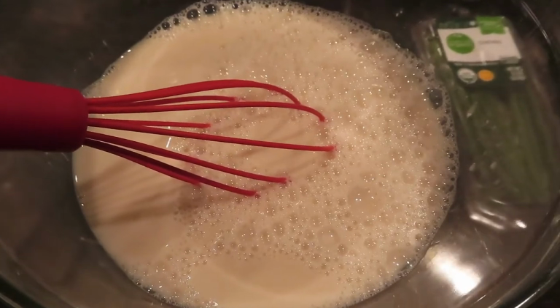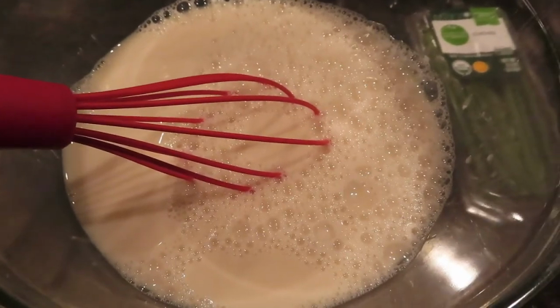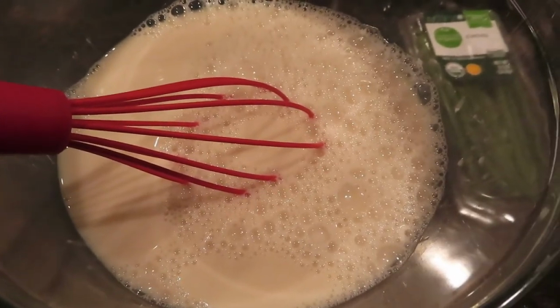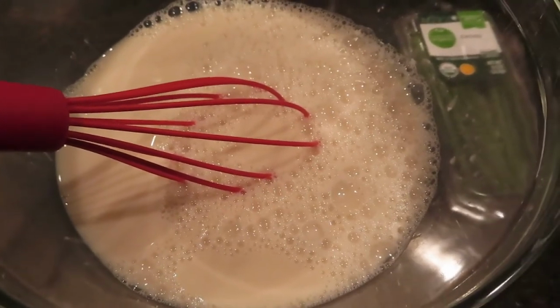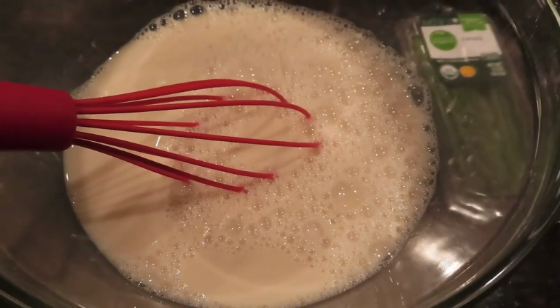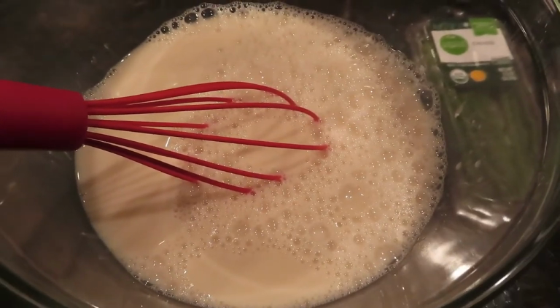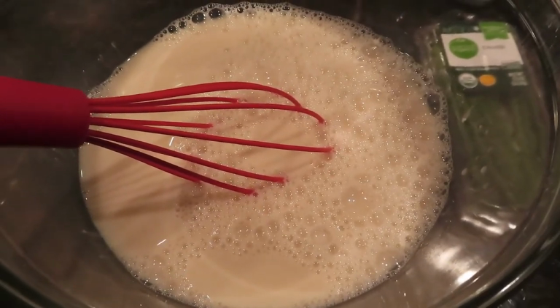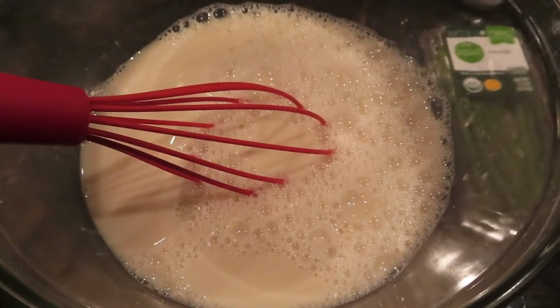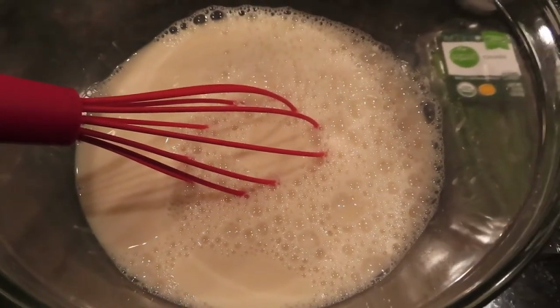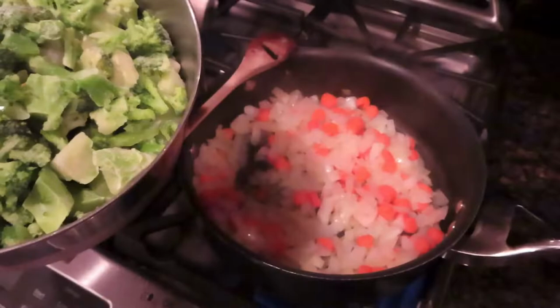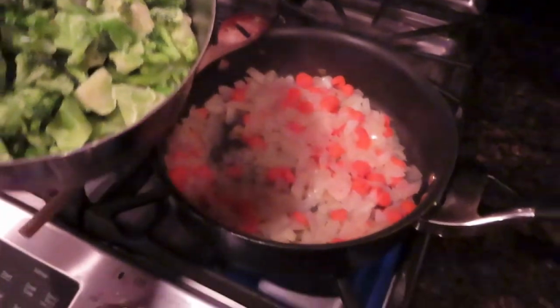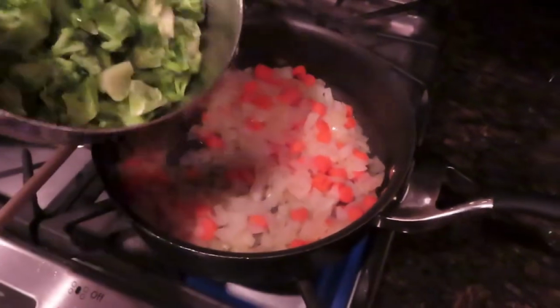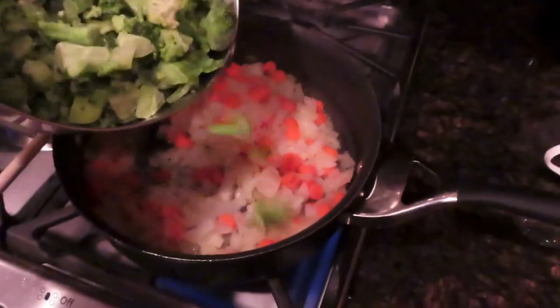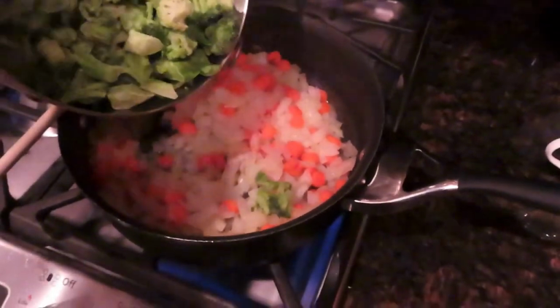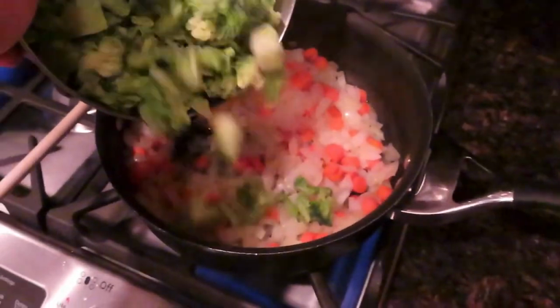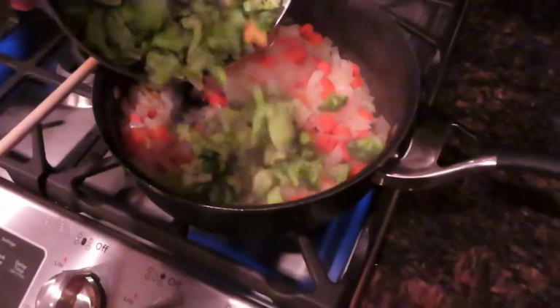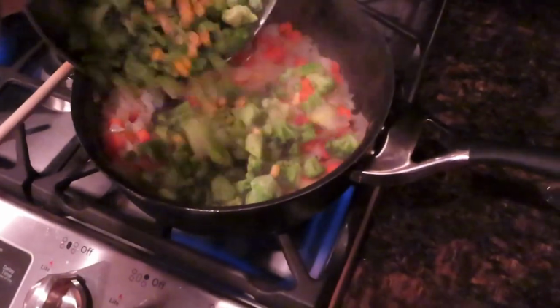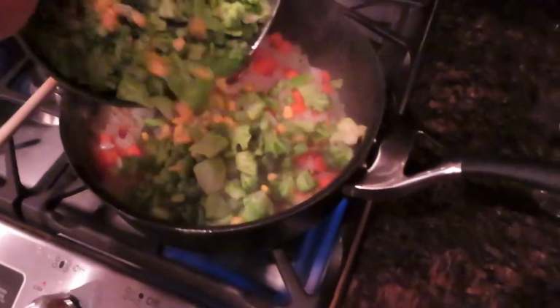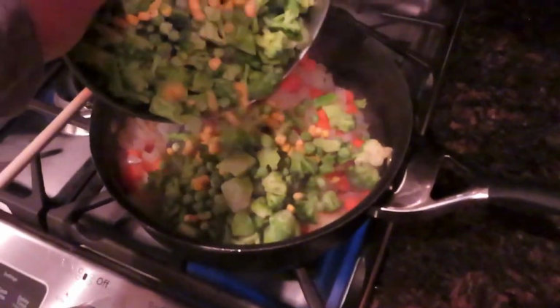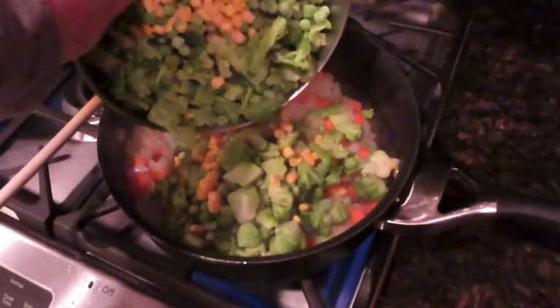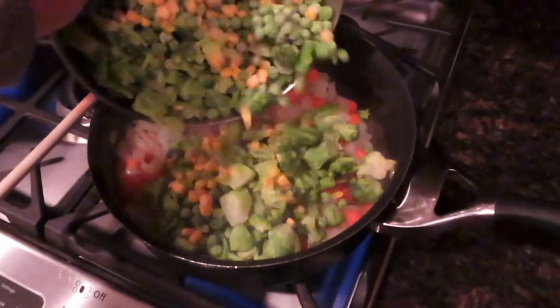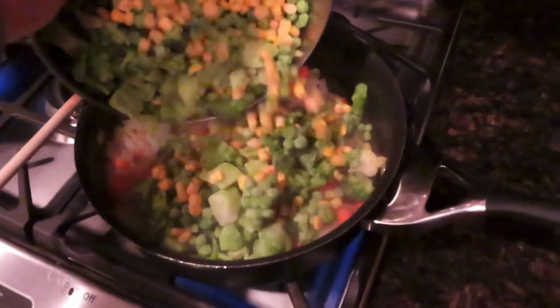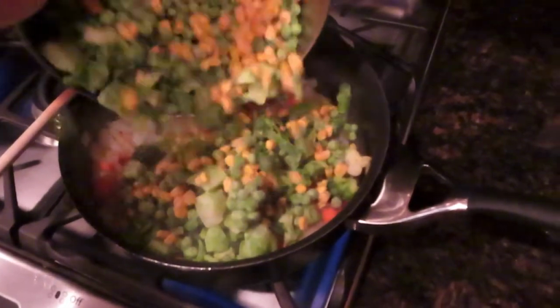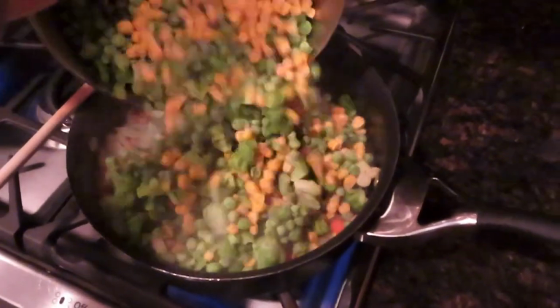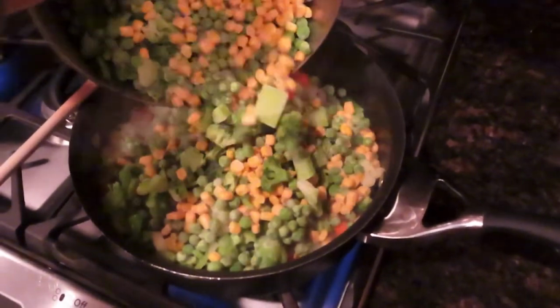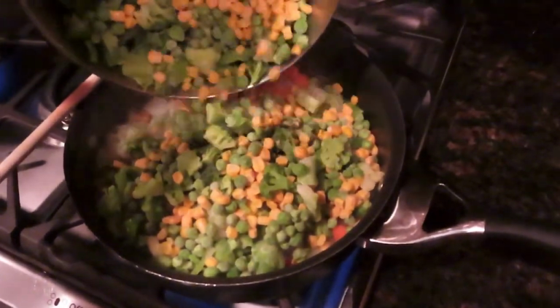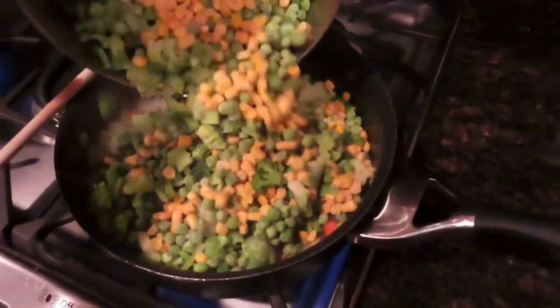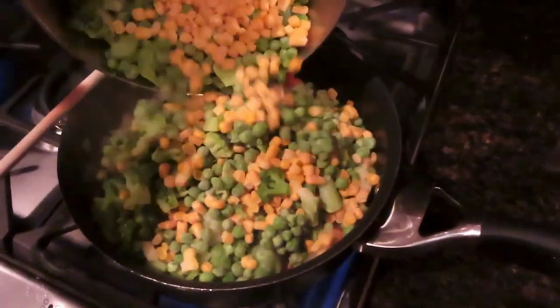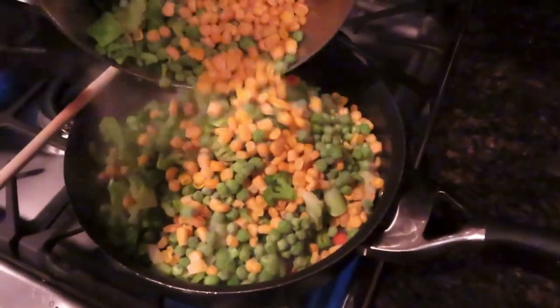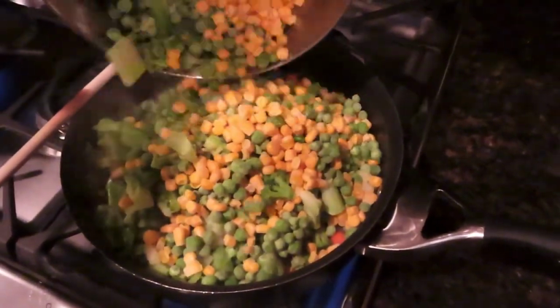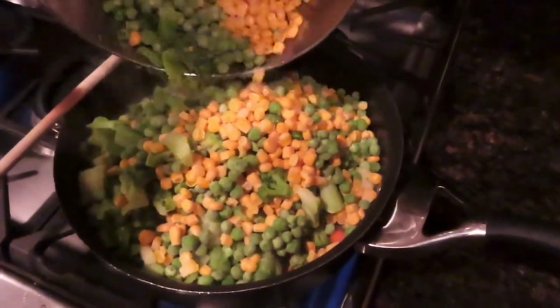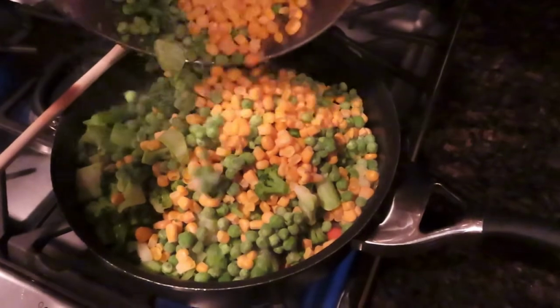Combine the arrowroot powder with the plant milk in a medium bowl and whisk well until blended. Next, add the peas, corn, and broccoli to the onion and carrot mixture and cook until heated through, about five minutes or so.